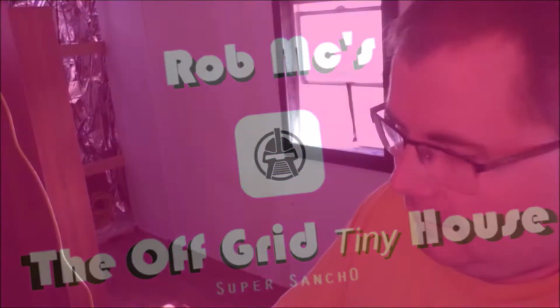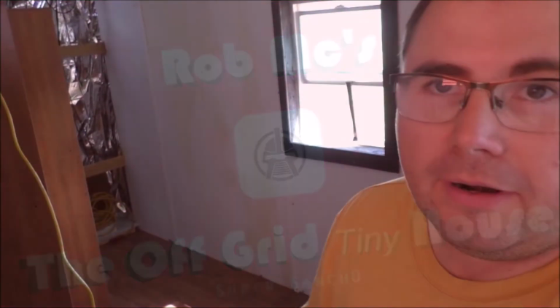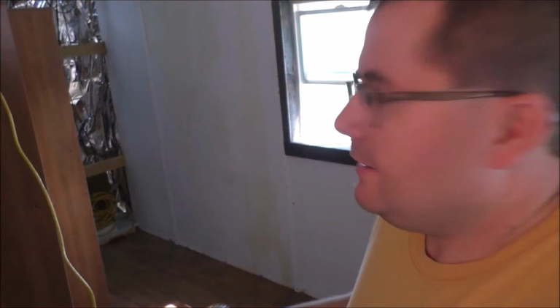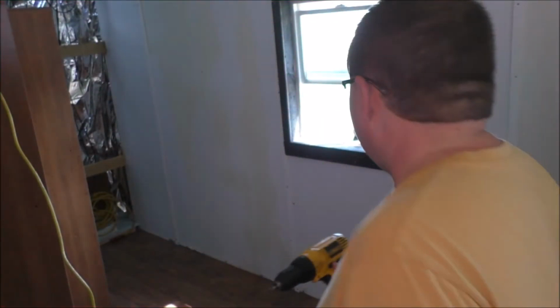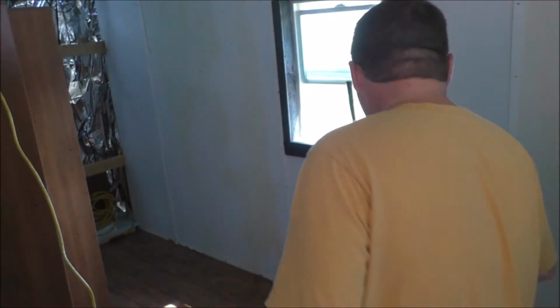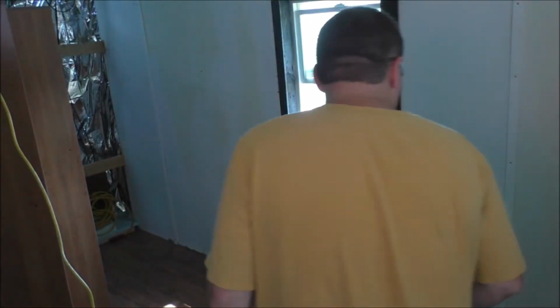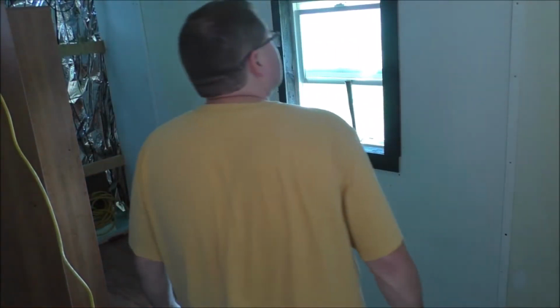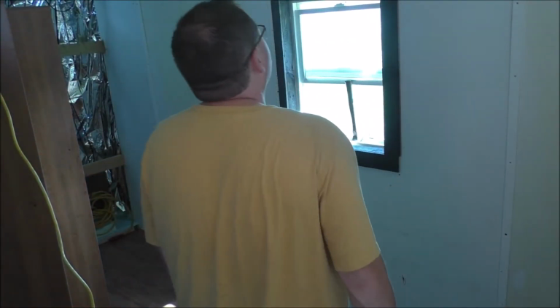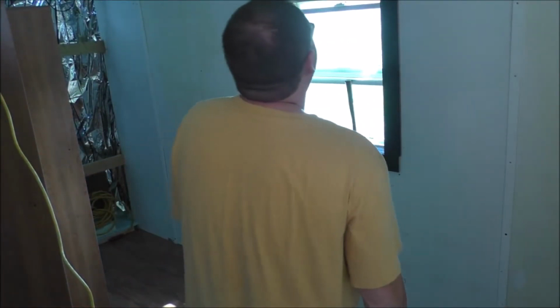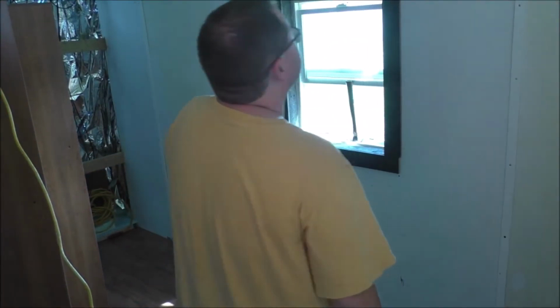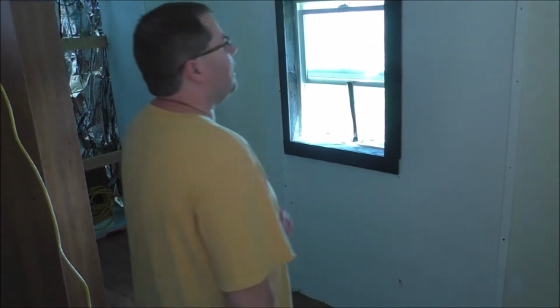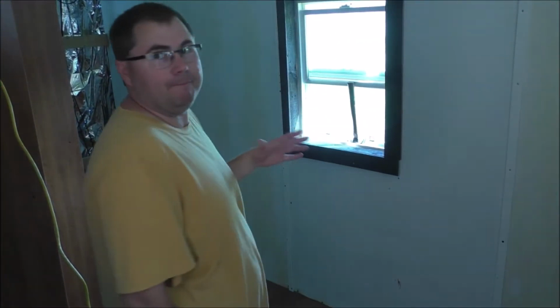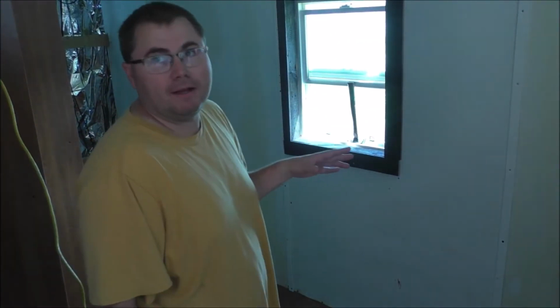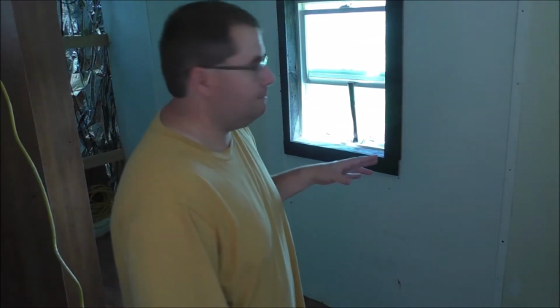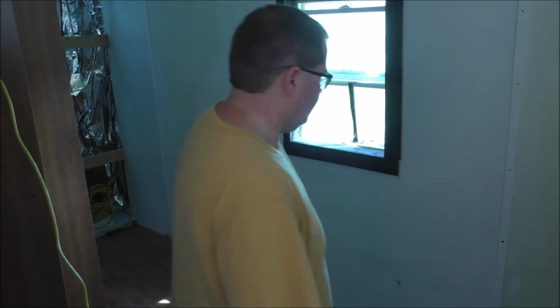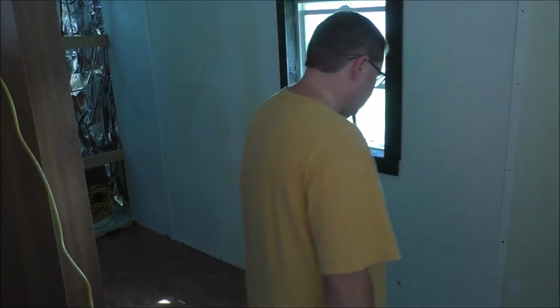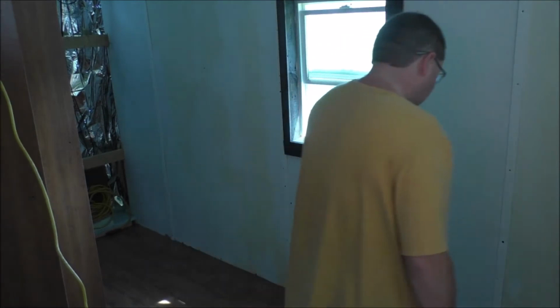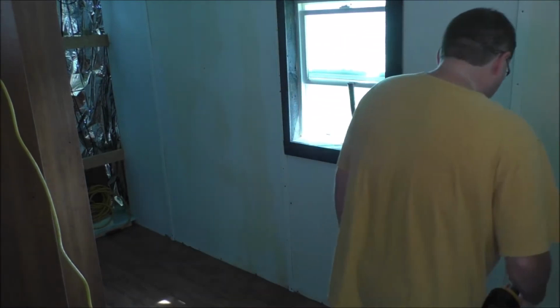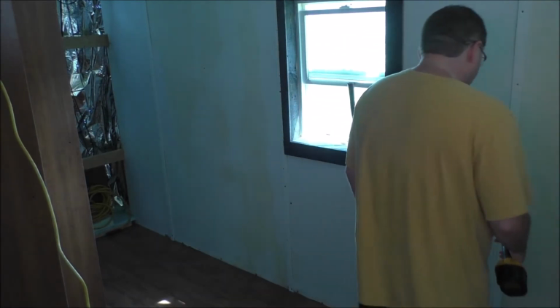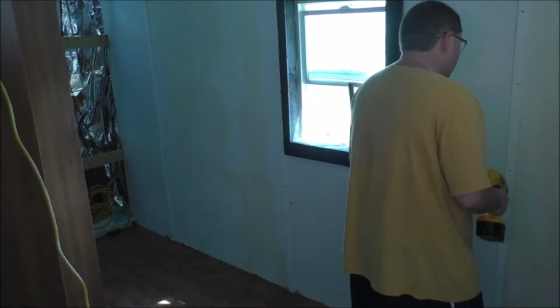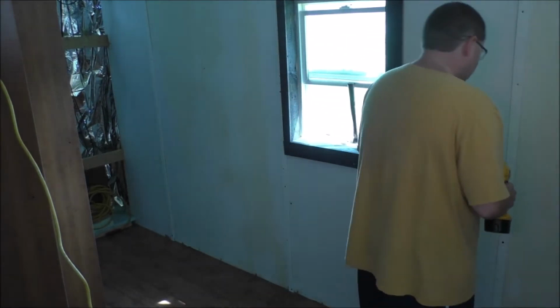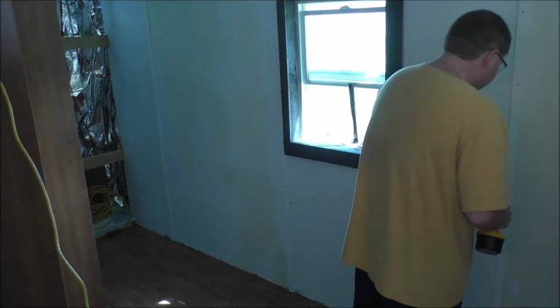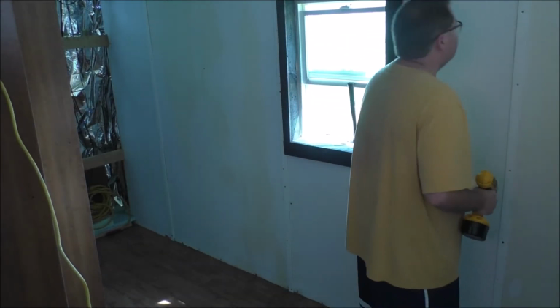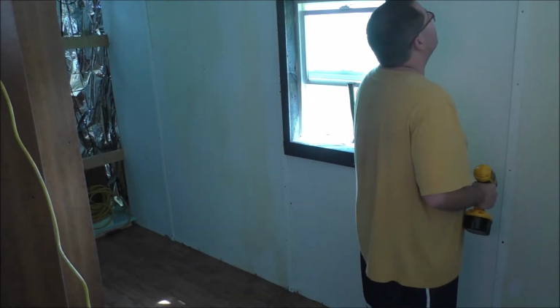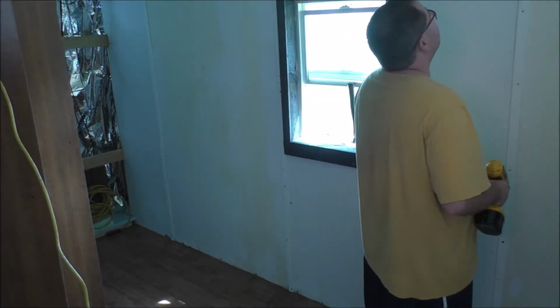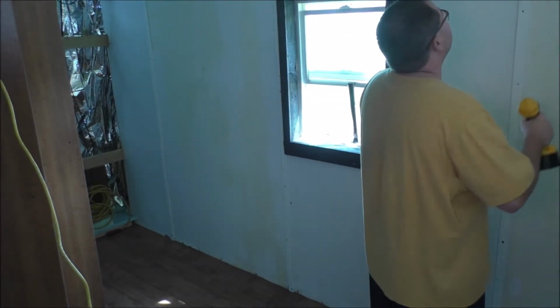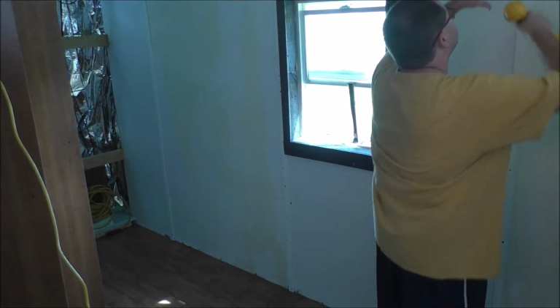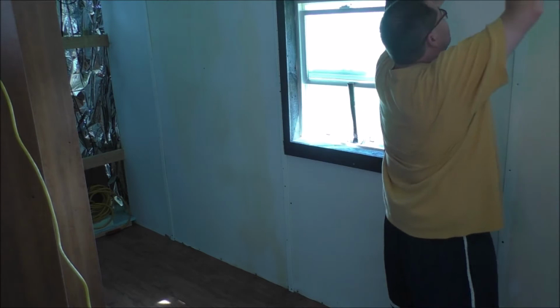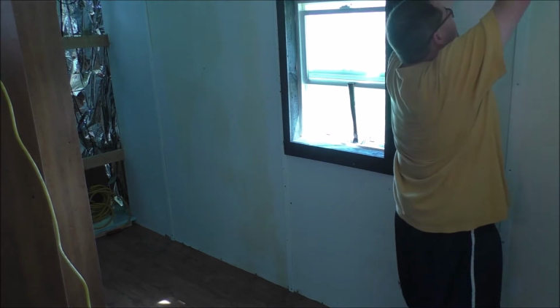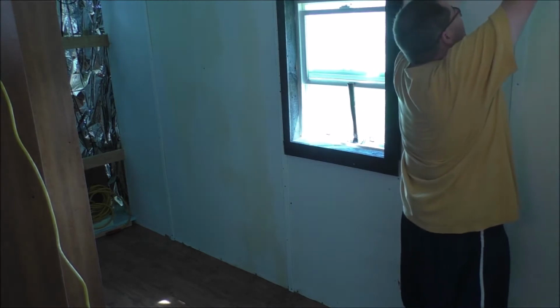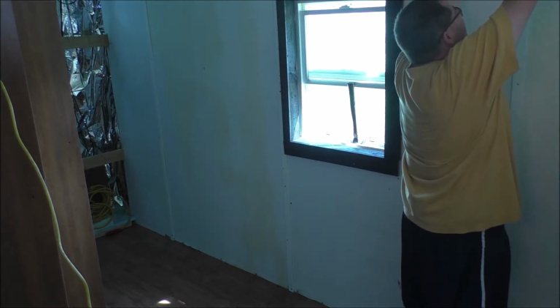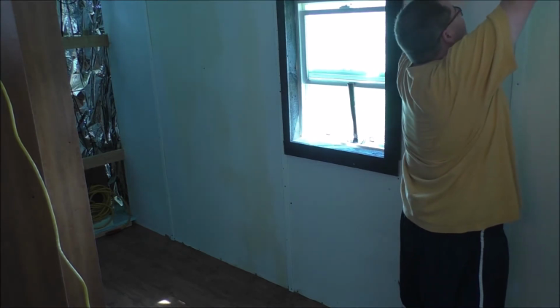Alright guys, so I just threw everything in the dryer back there — you can probably hear it going crazy — and that's what I'm dealing with right now.